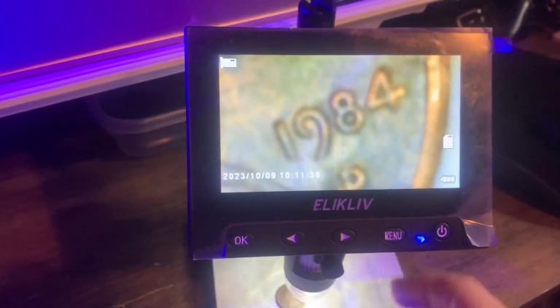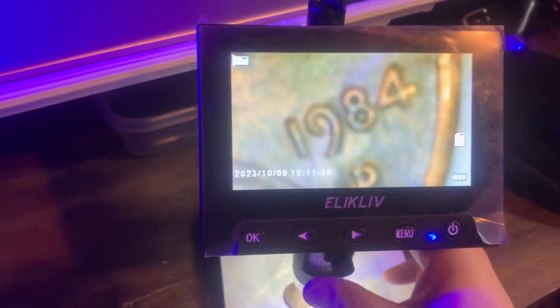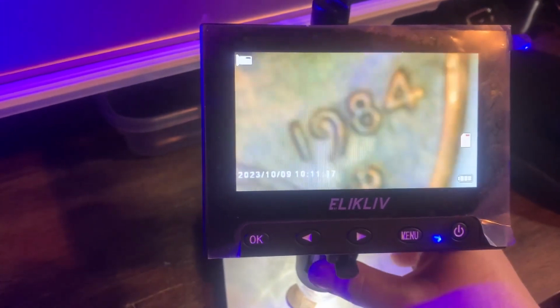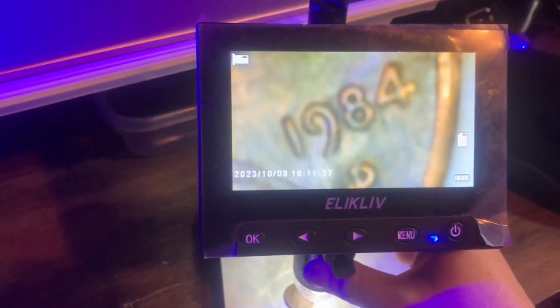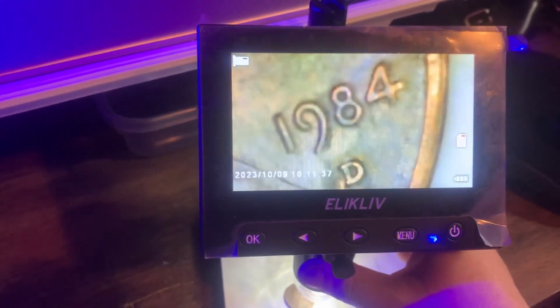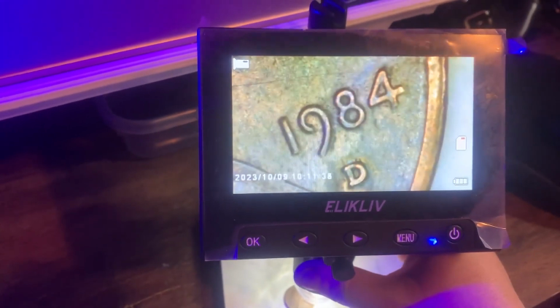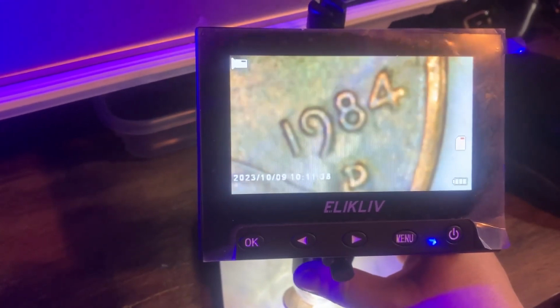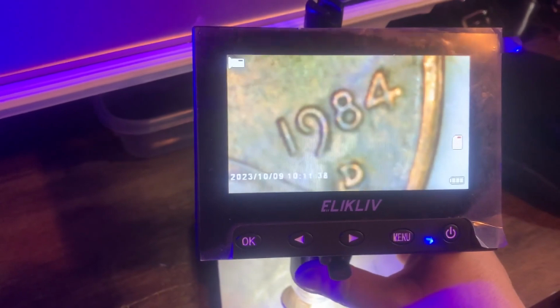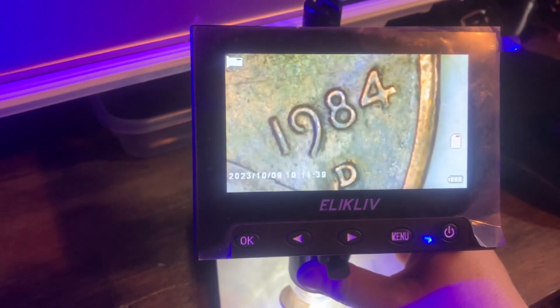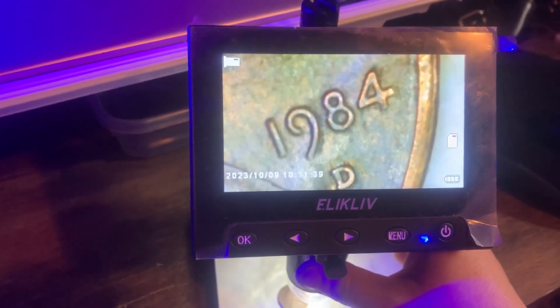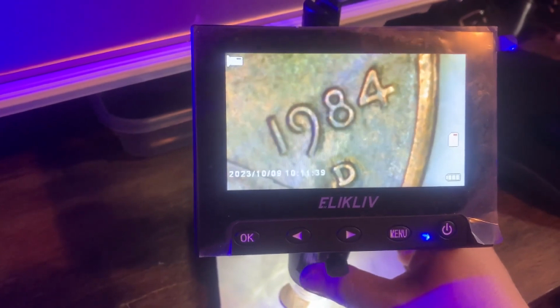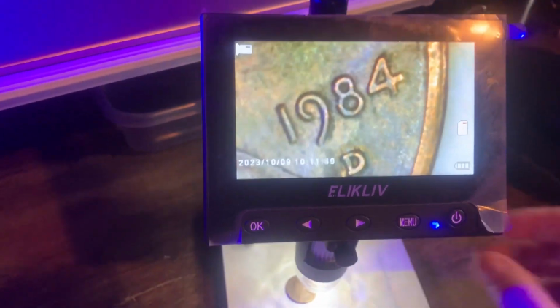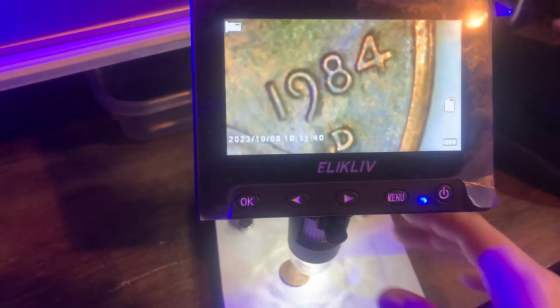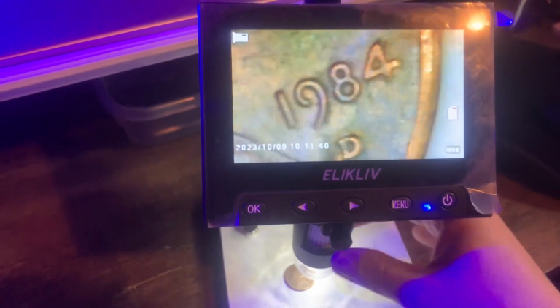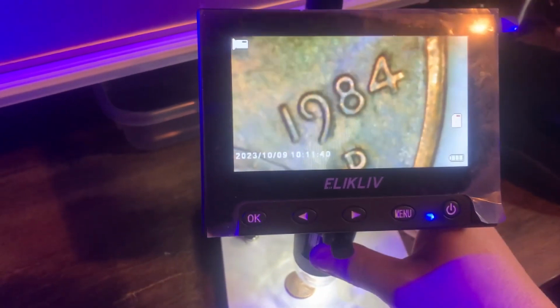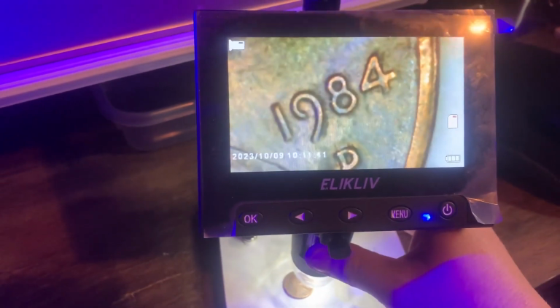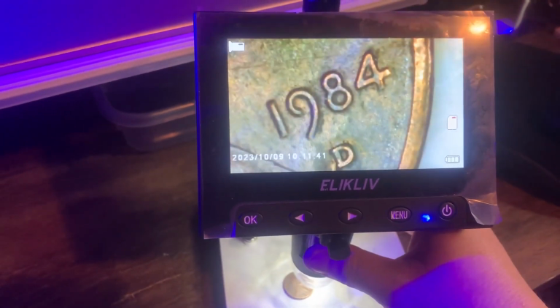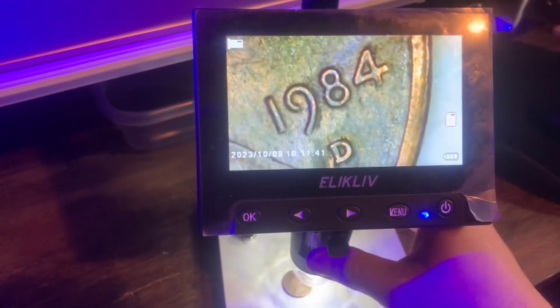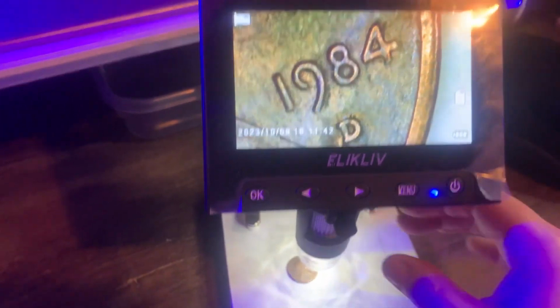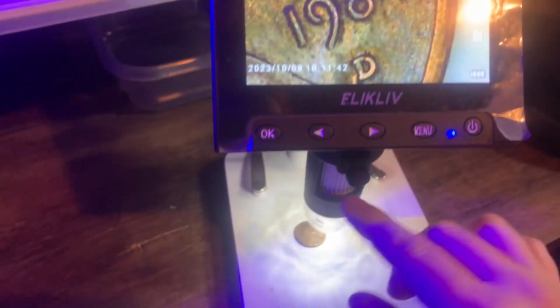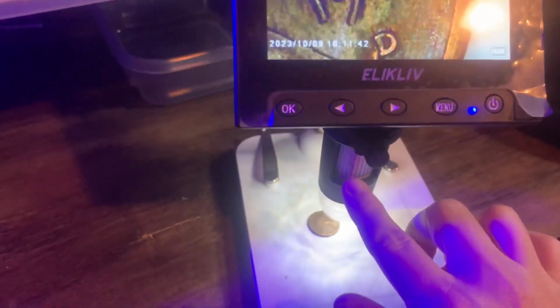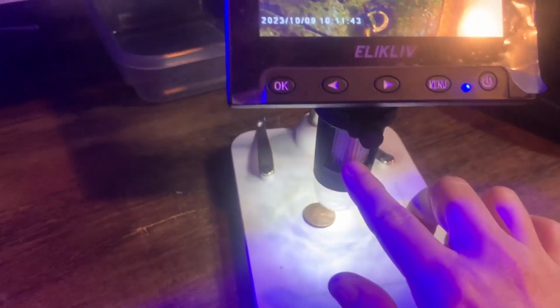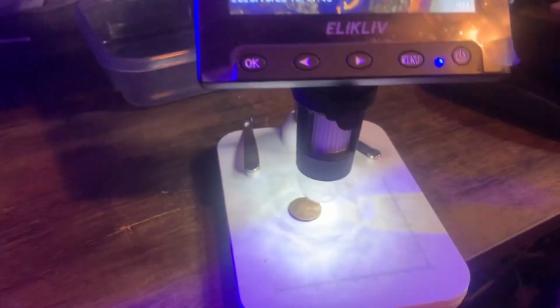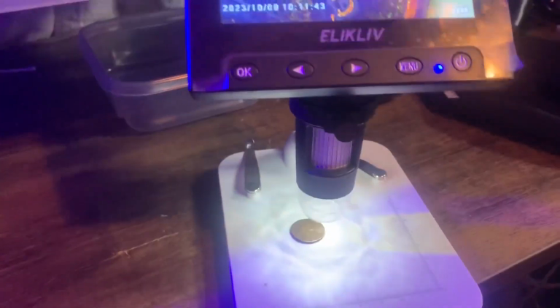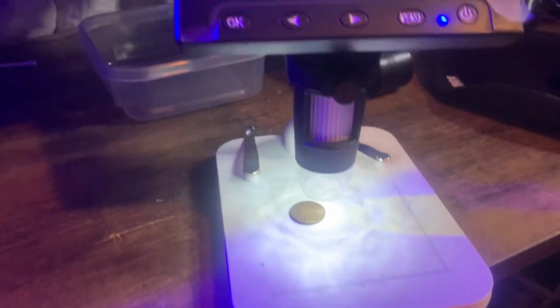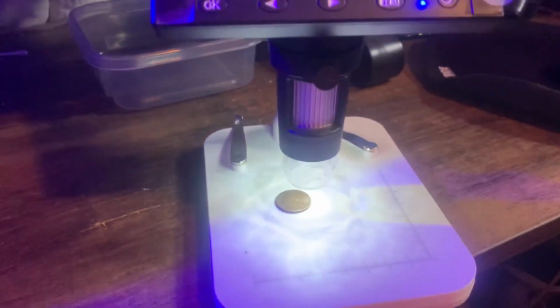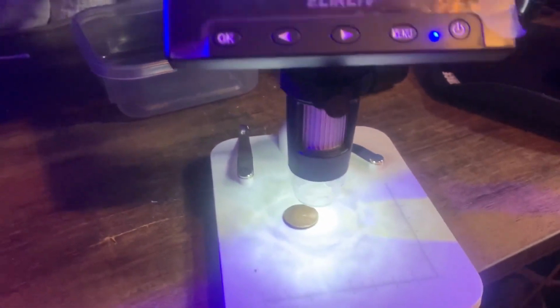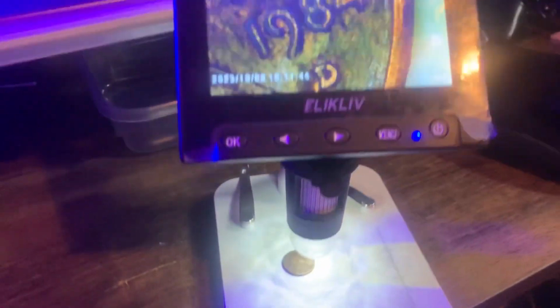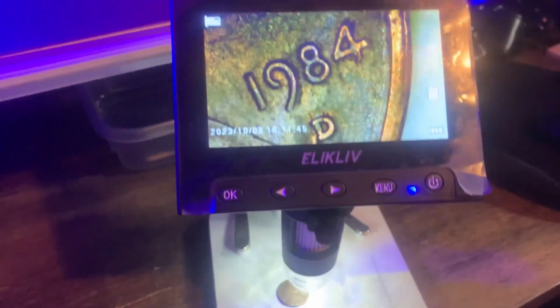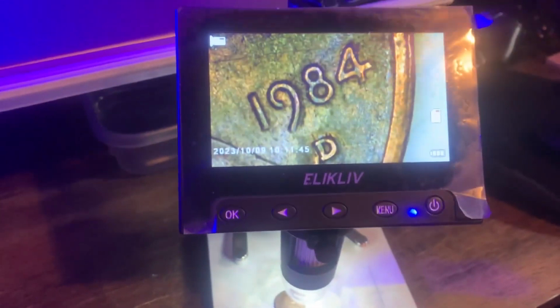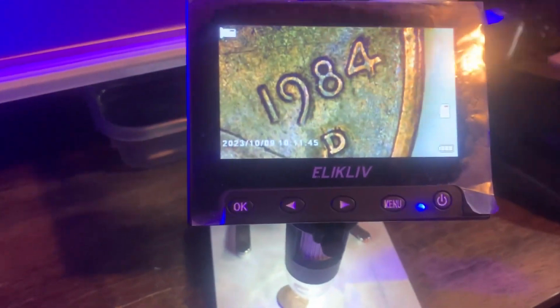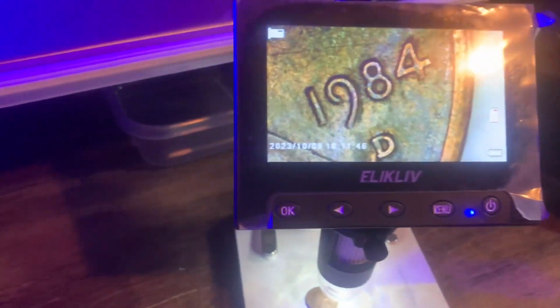Obviously you would need to adjust it. There we go. It has a little knob here so you can adjust it and make it more clear.